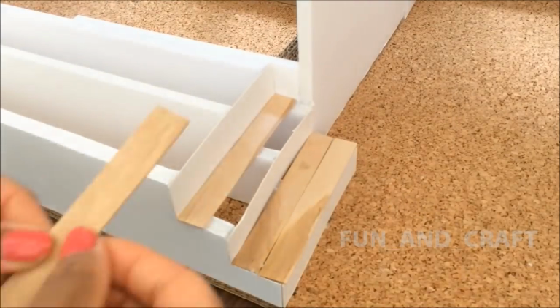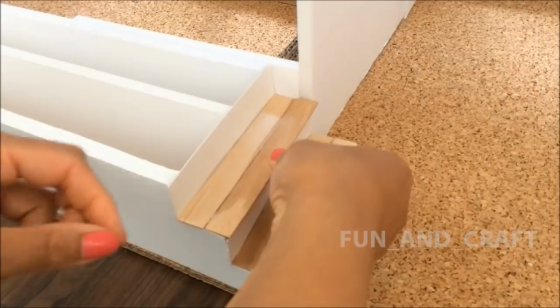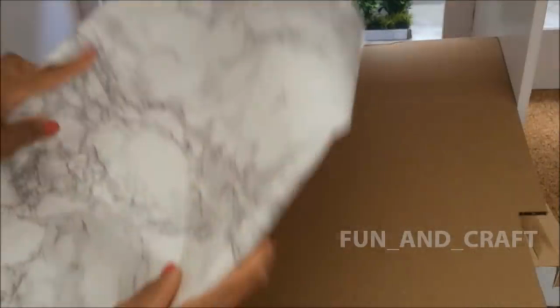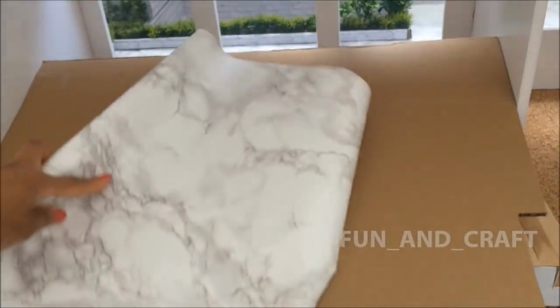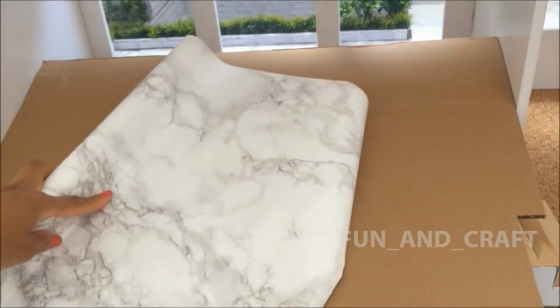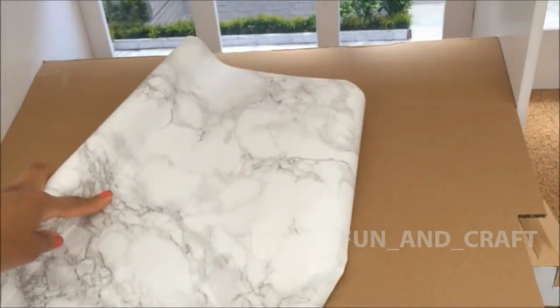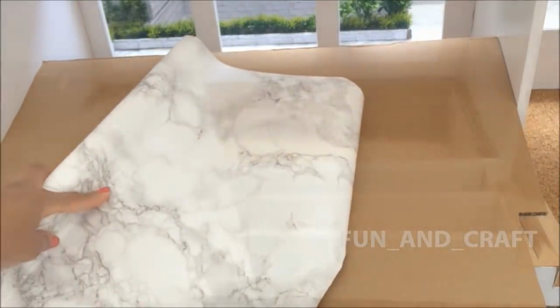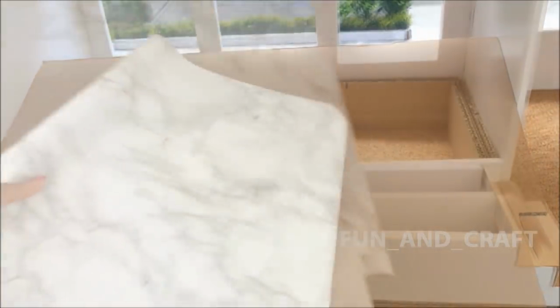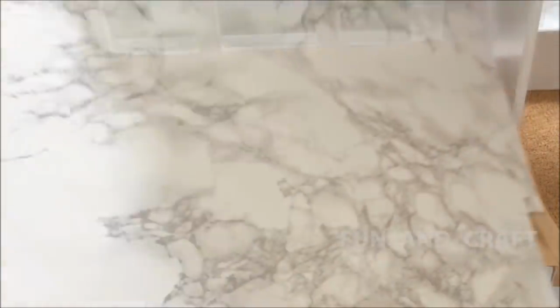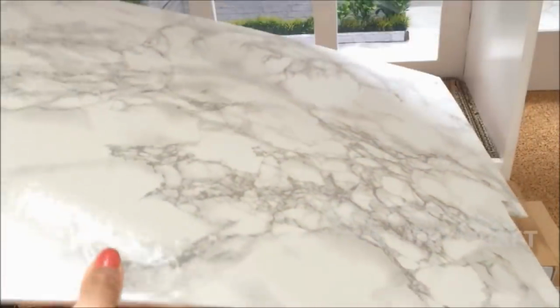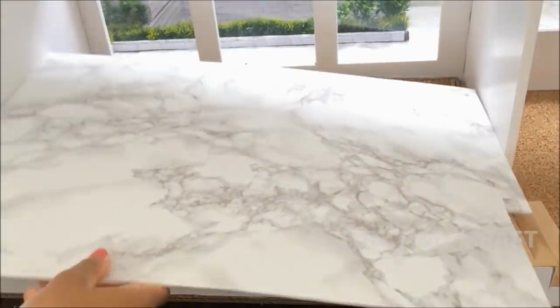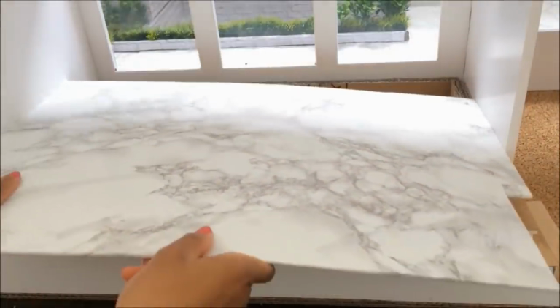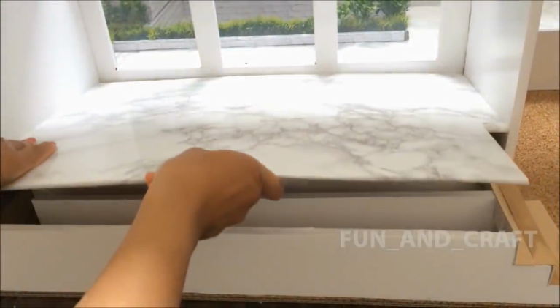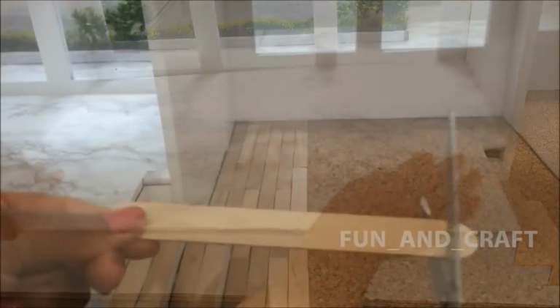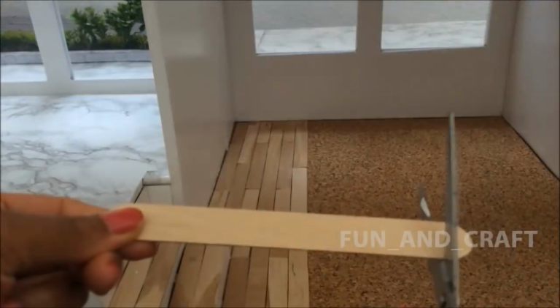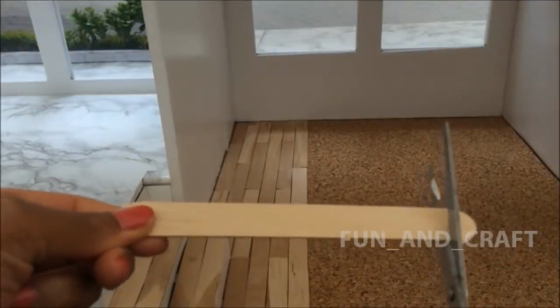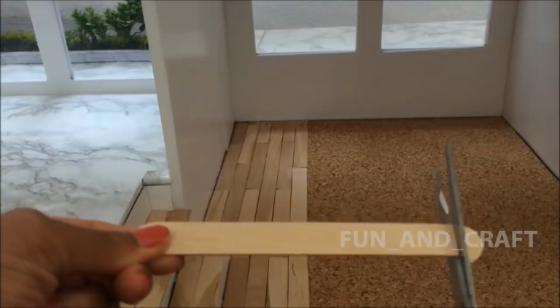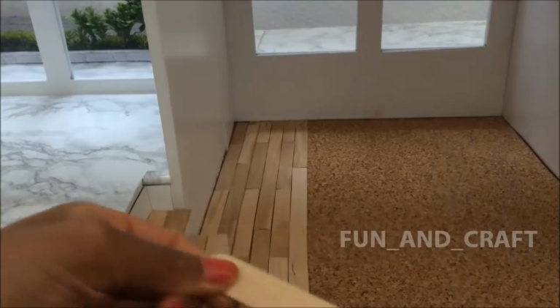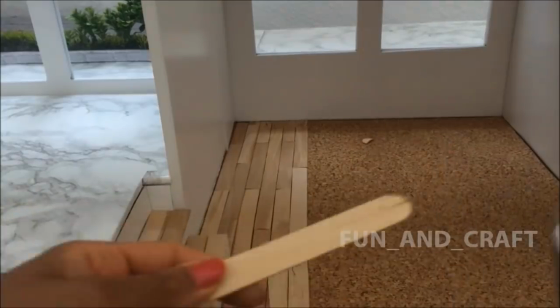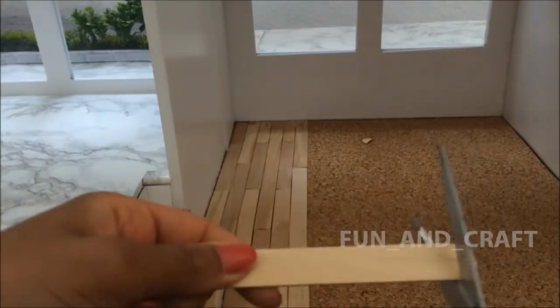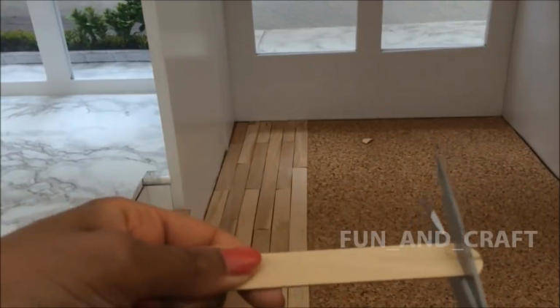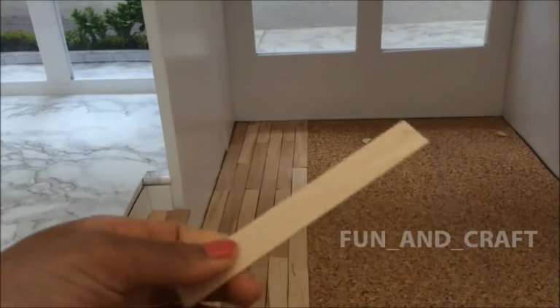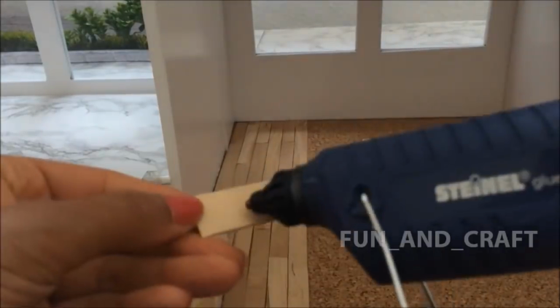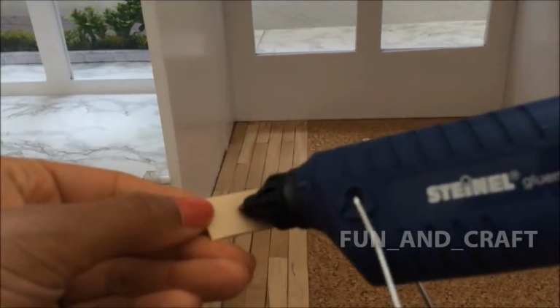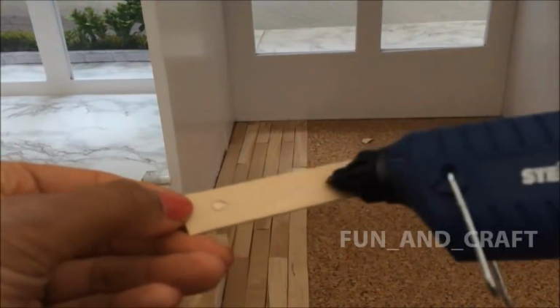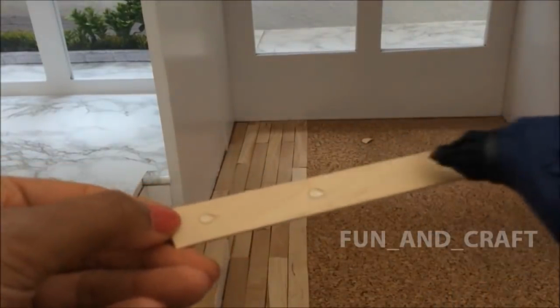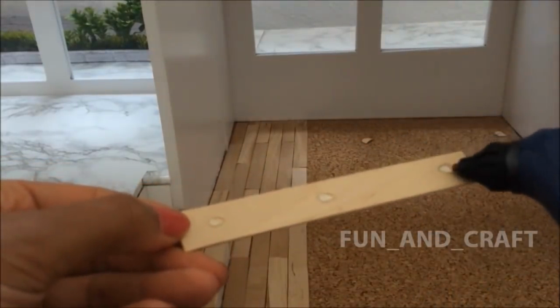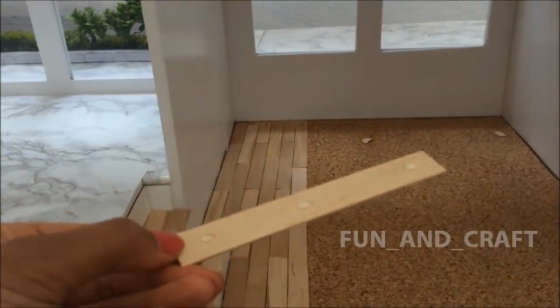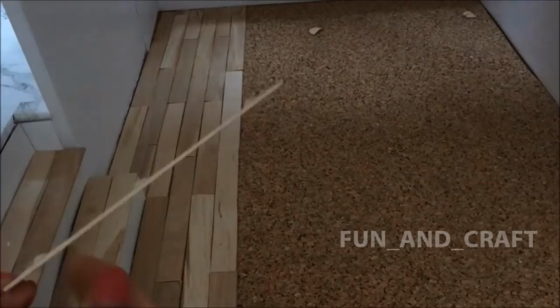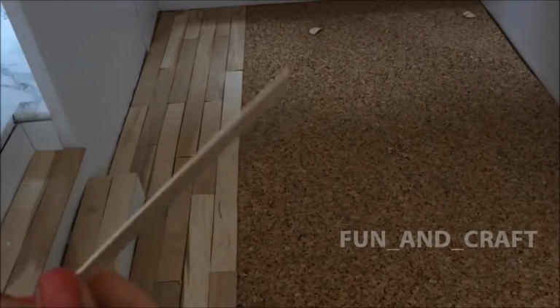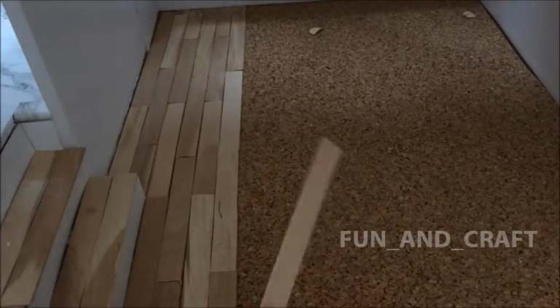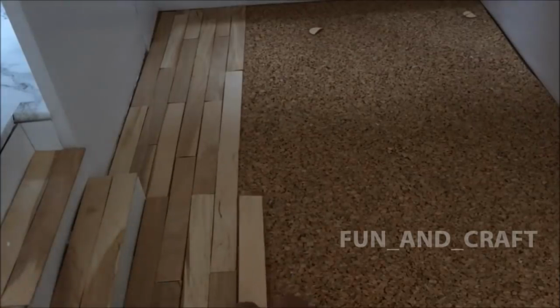Cover a piece of cardboard the size of the platform with marble paper and glue it onto the framework. I'm using popsicle sticks to make wooden miniature flooring.